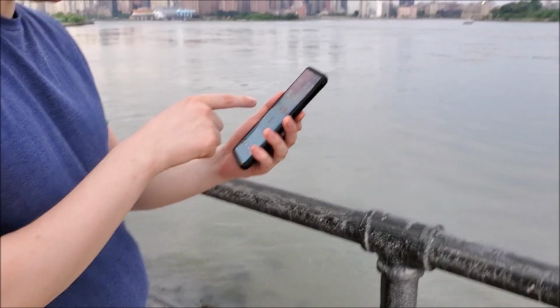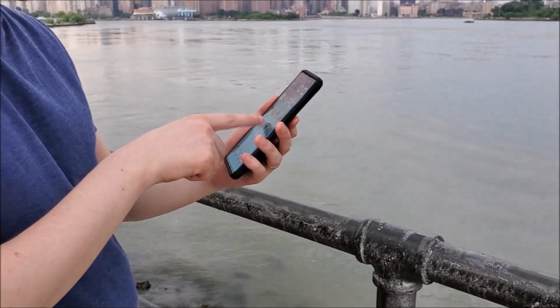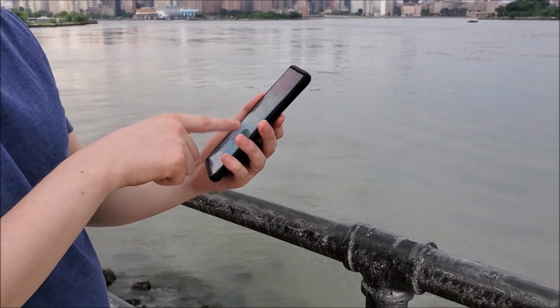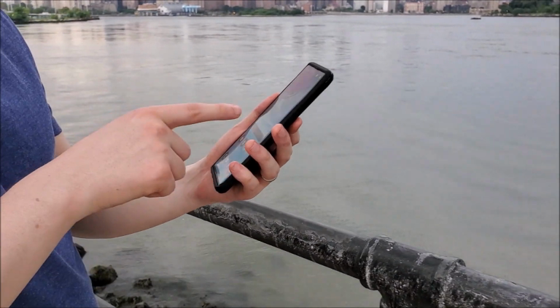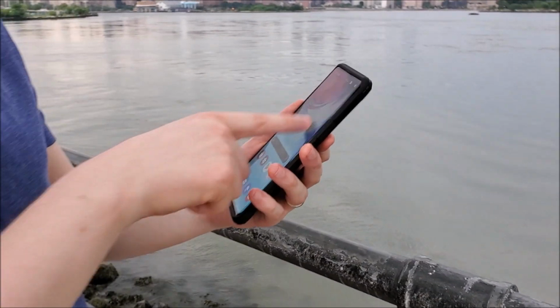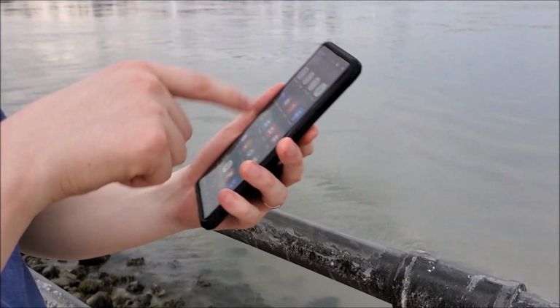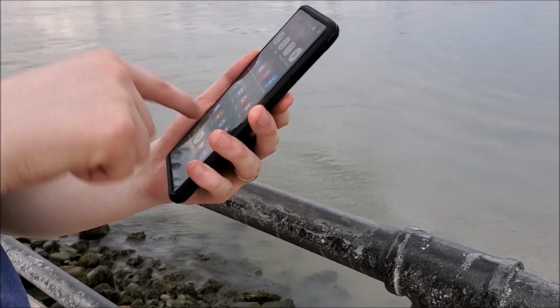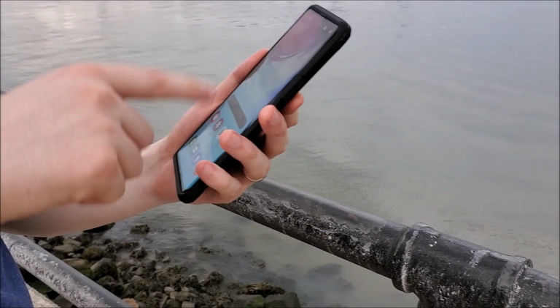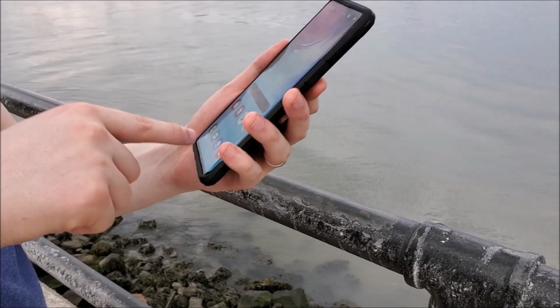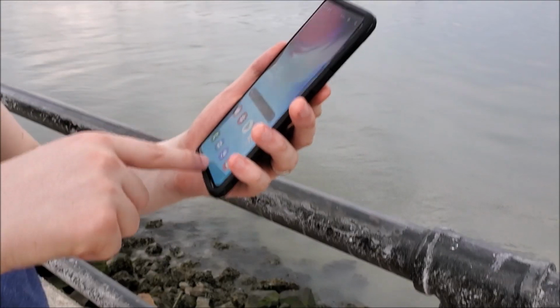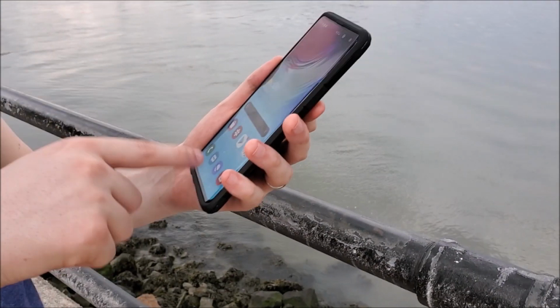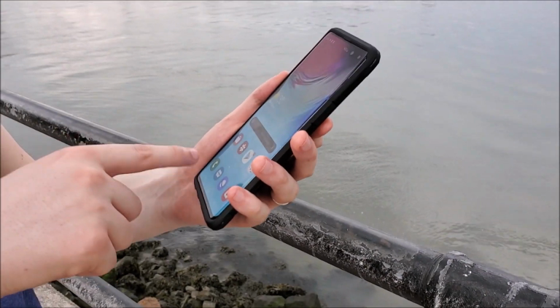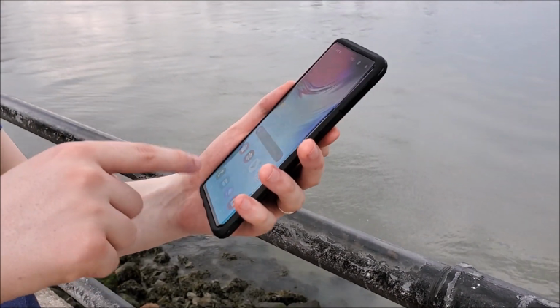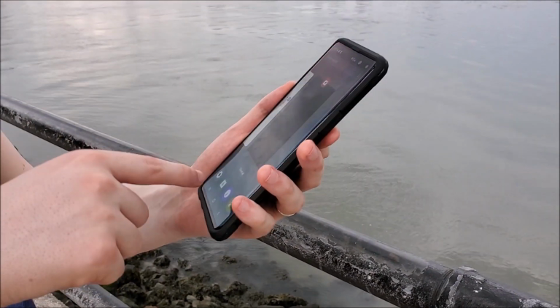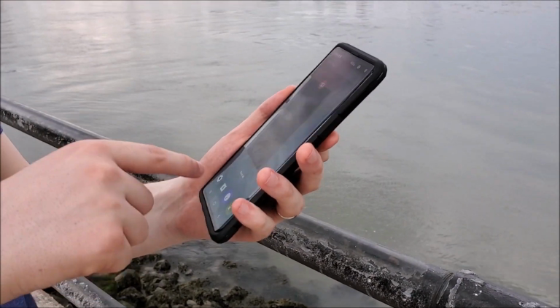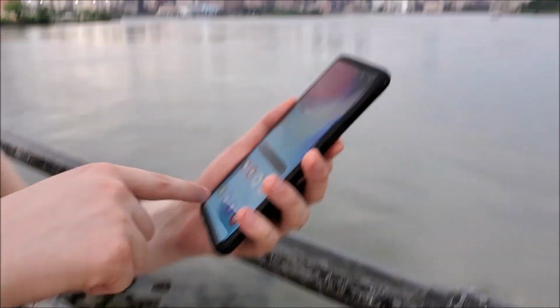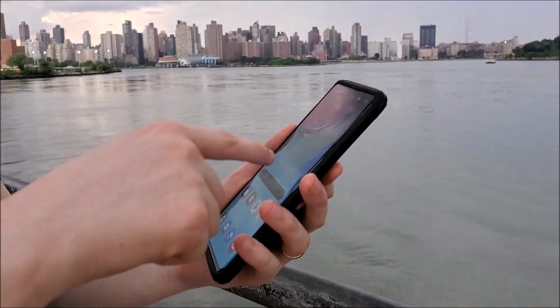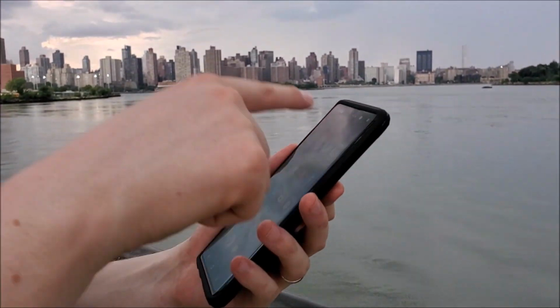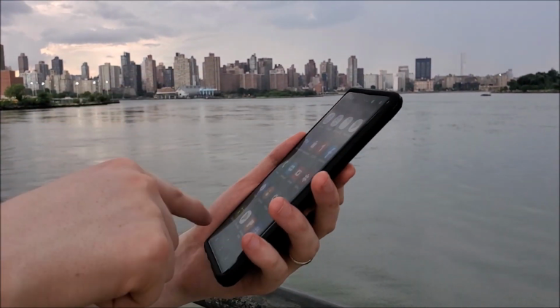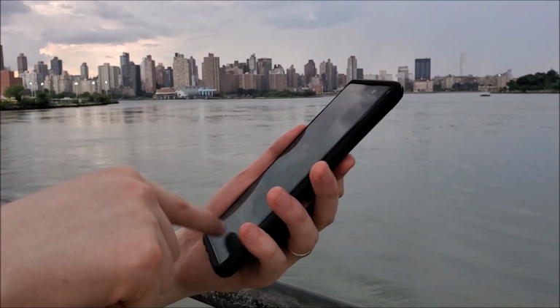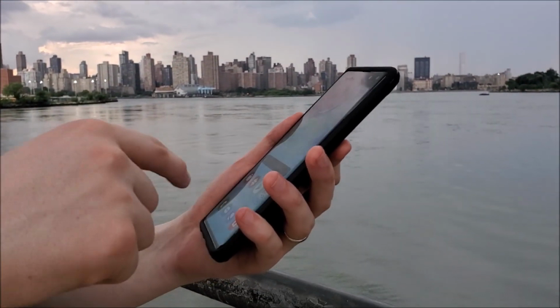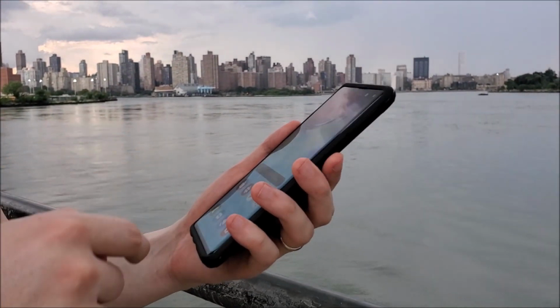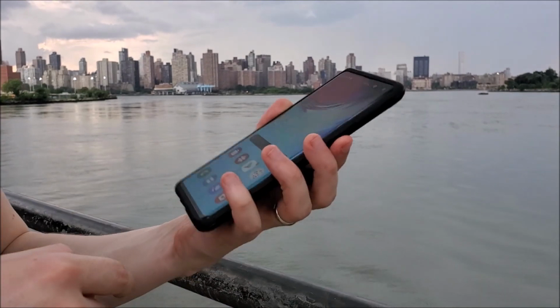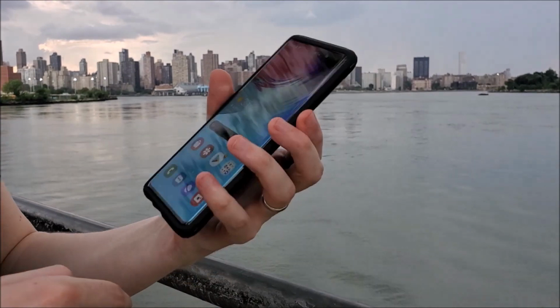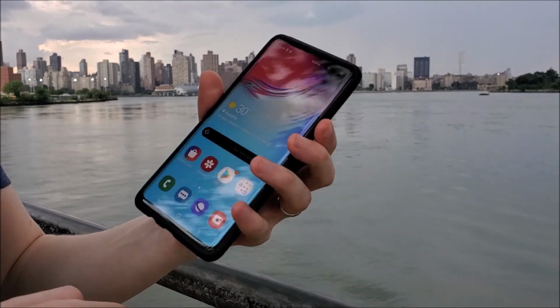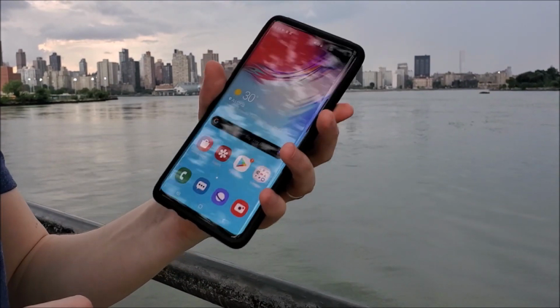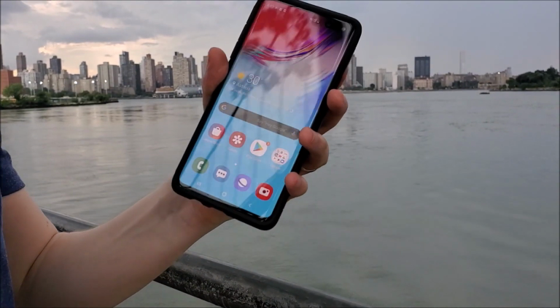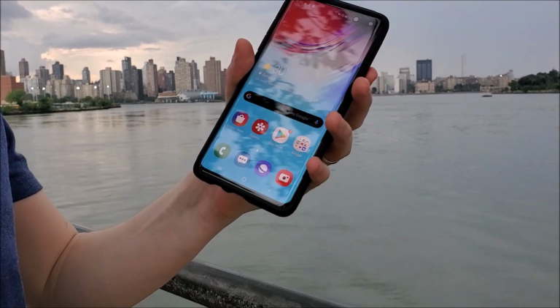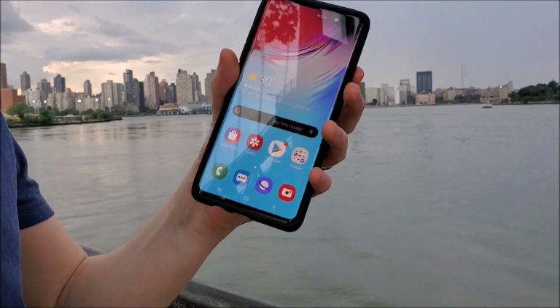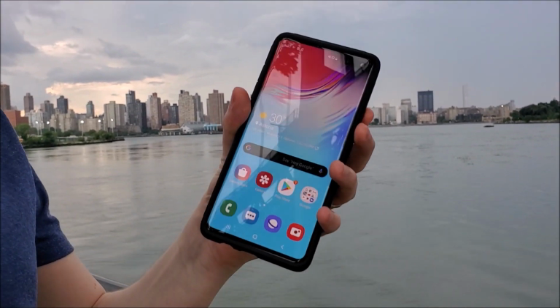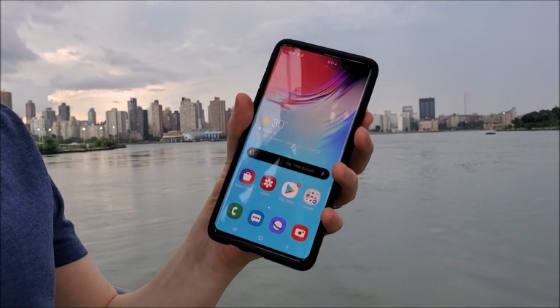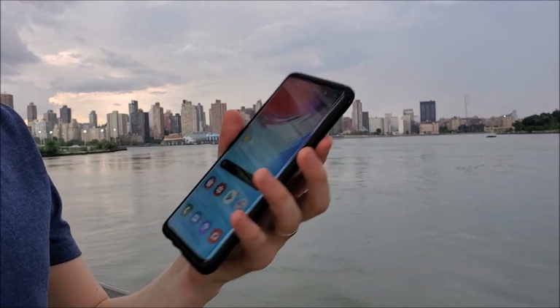Overall it's a great case and I definitely recommend it if you want a secure, affordable case that's not overly bulky. Thanks for watching and leave a comment below if you have any questions.